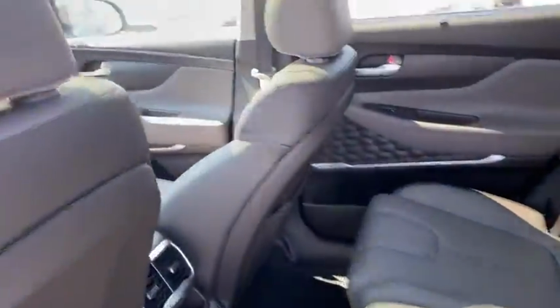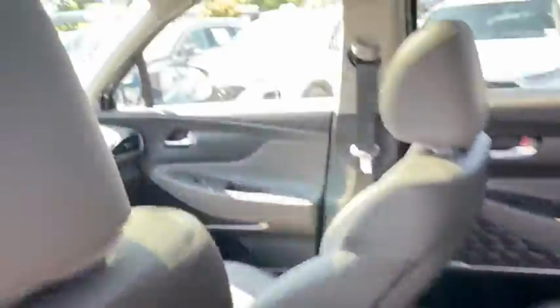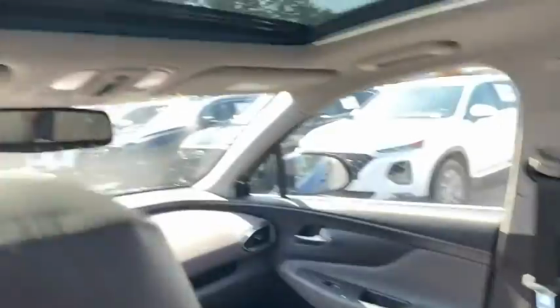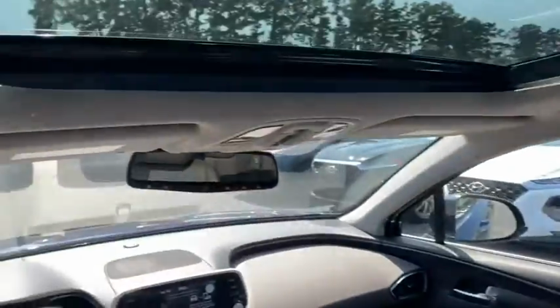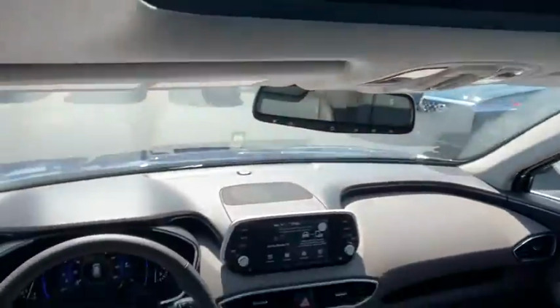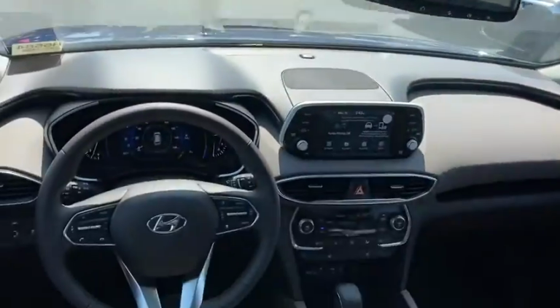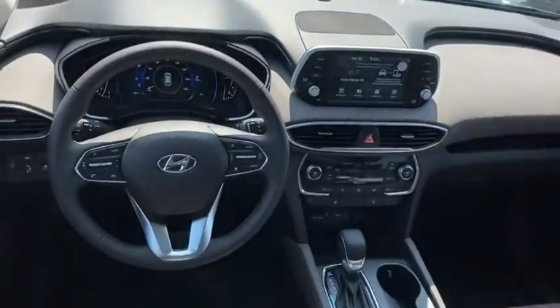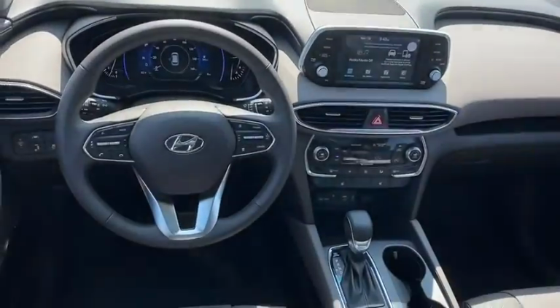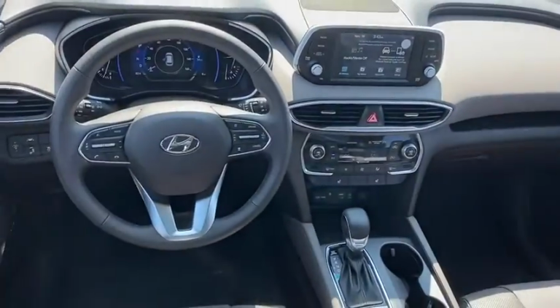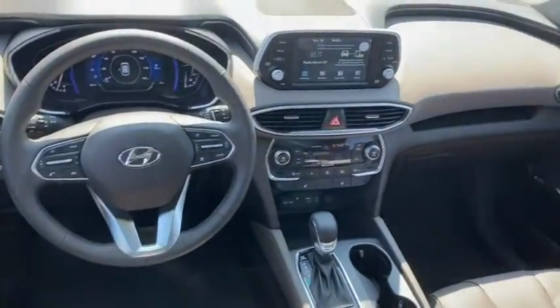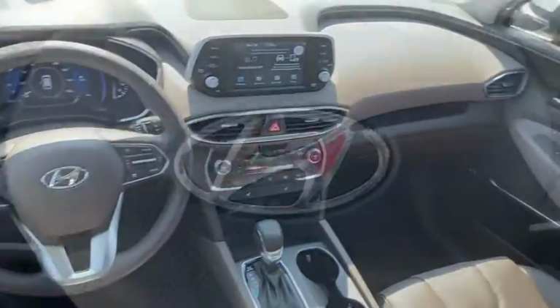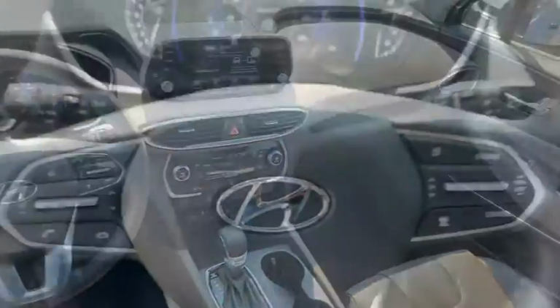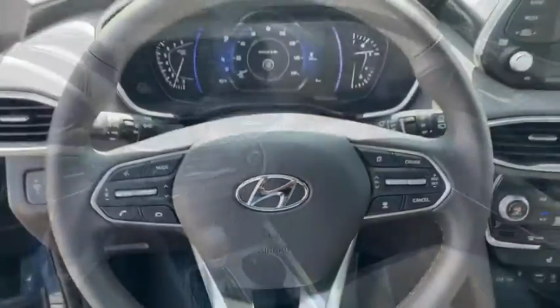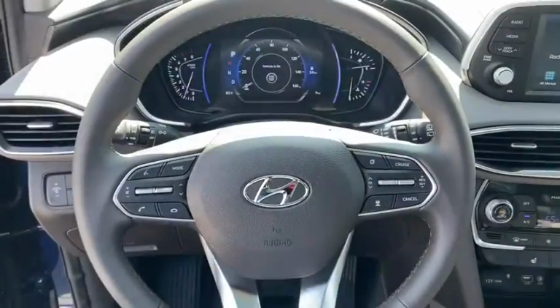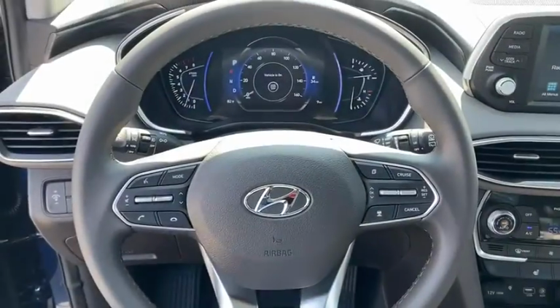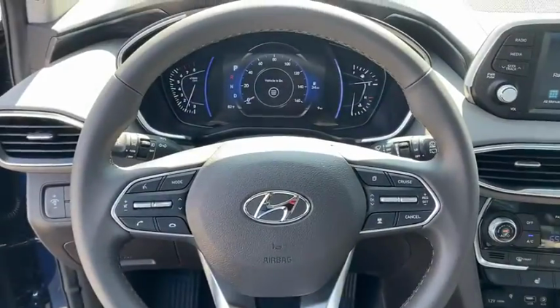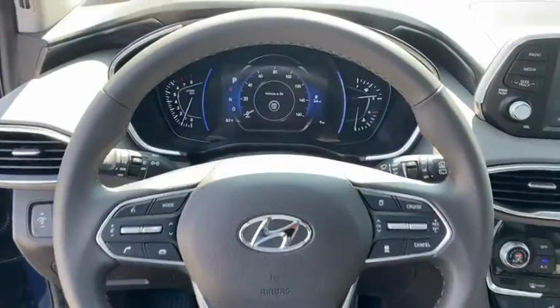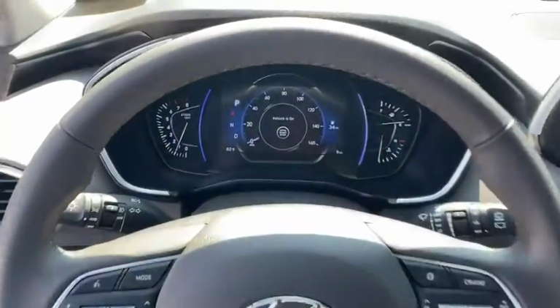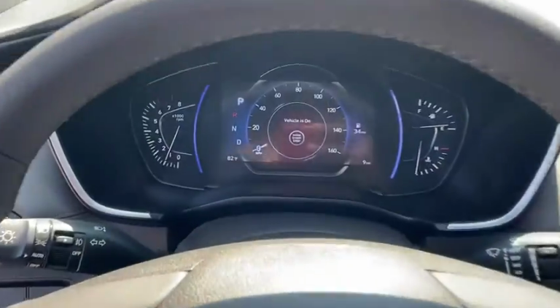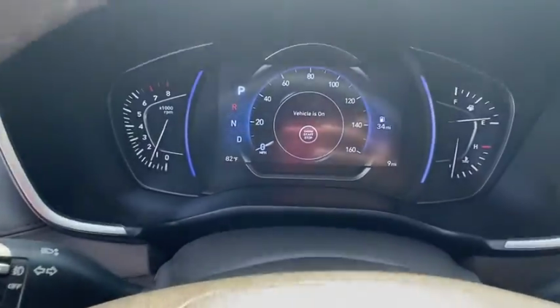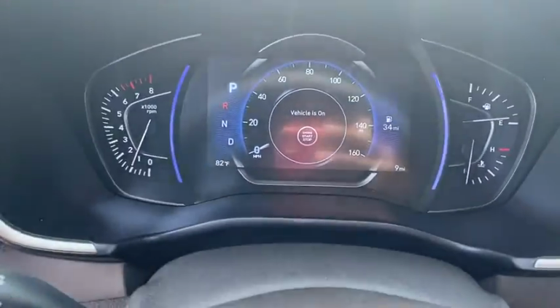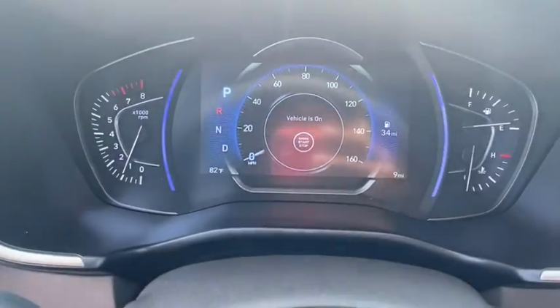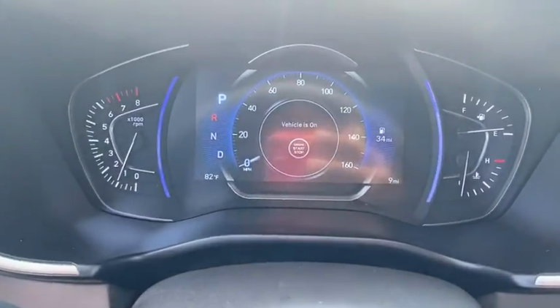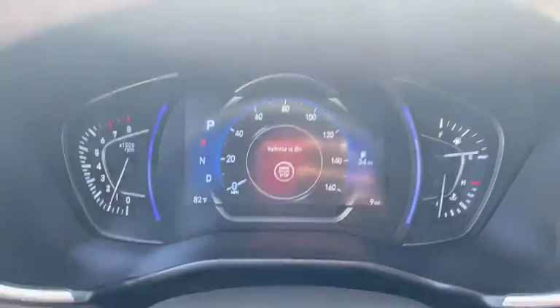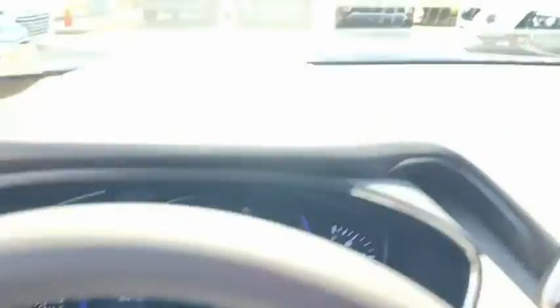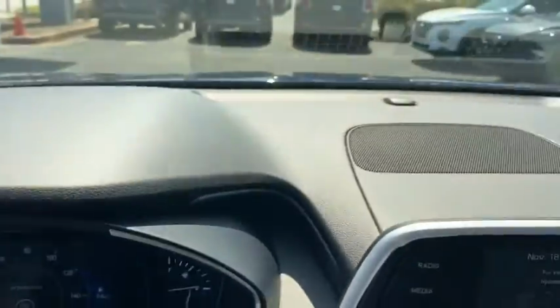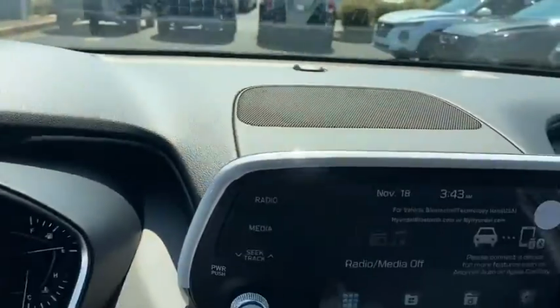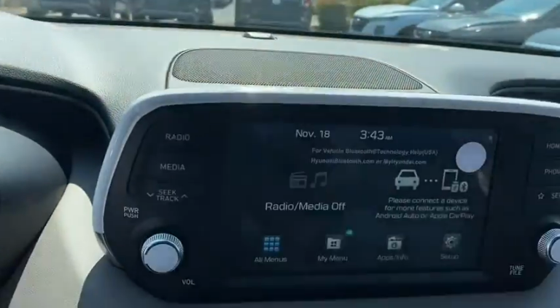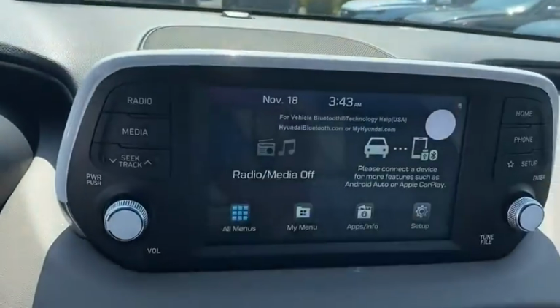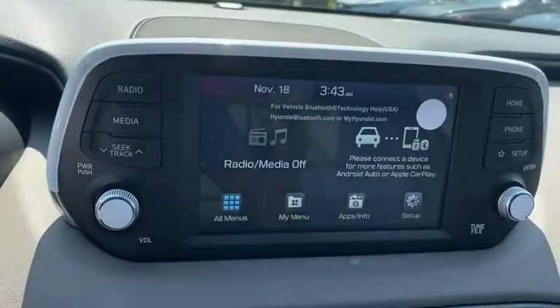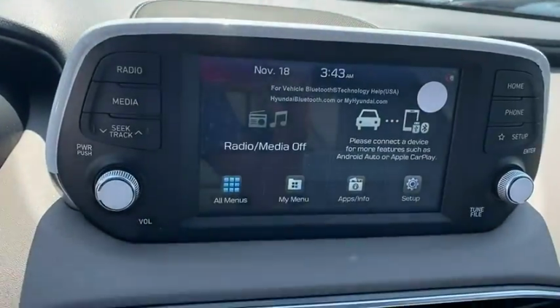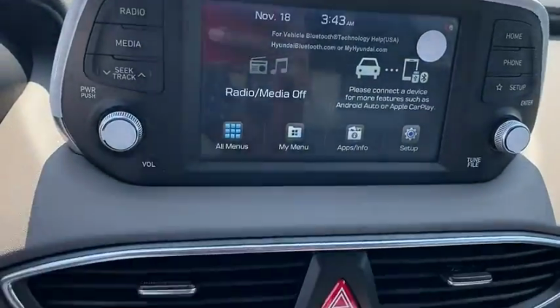Fog lights, power windows, rear window defroster, security system, brake assist, carpeted floor mats, tachometer, leather seats.